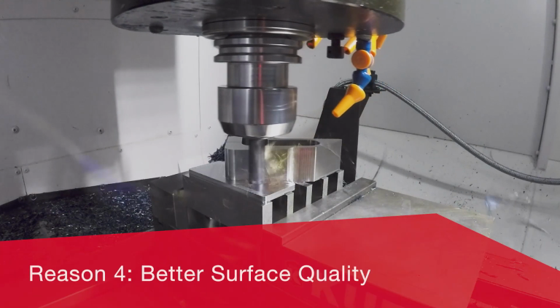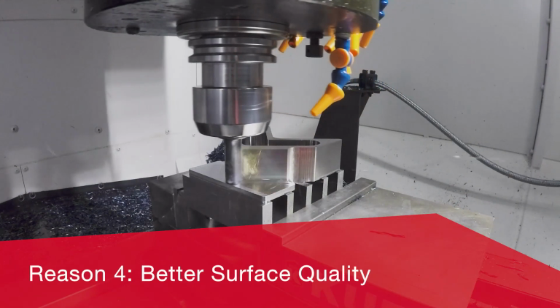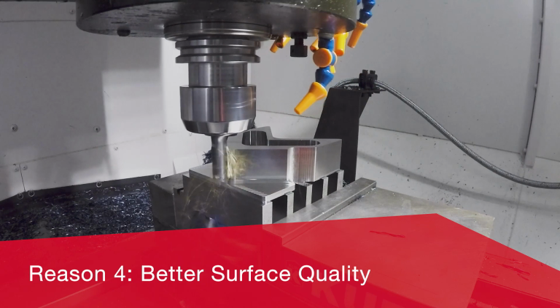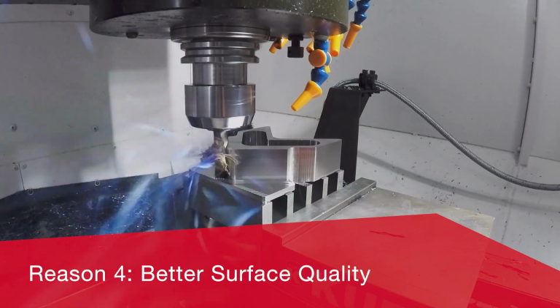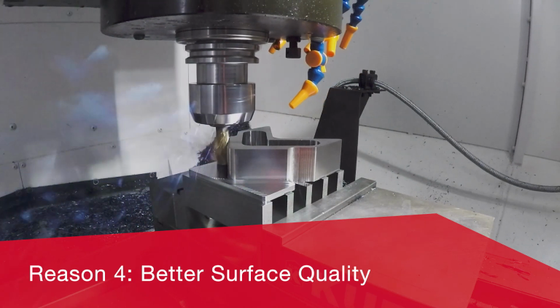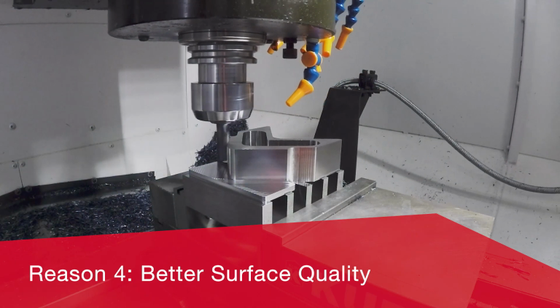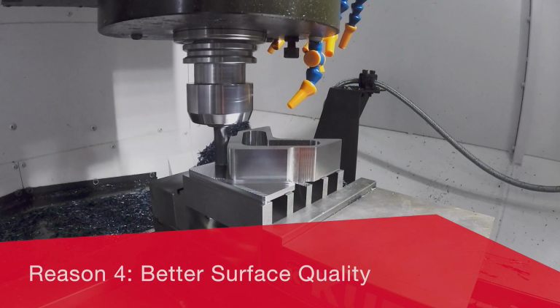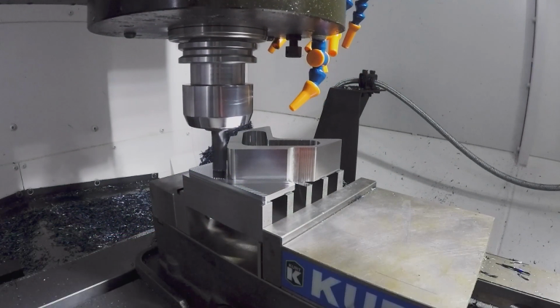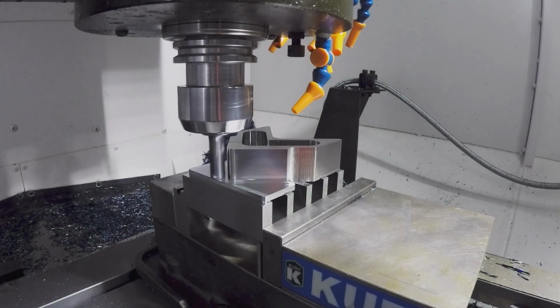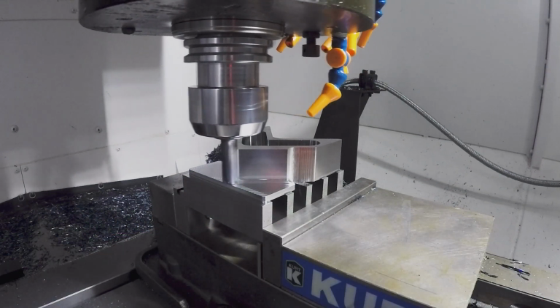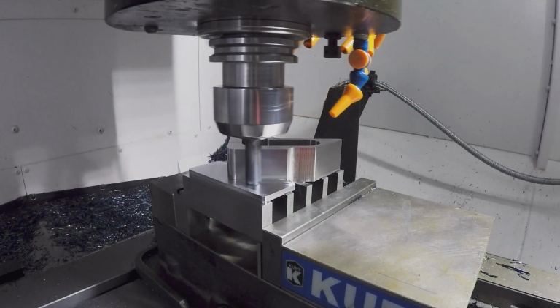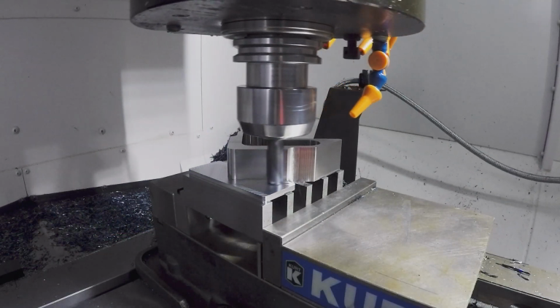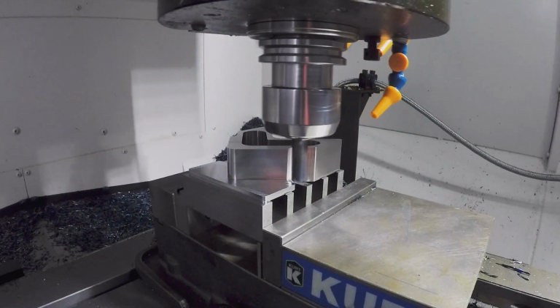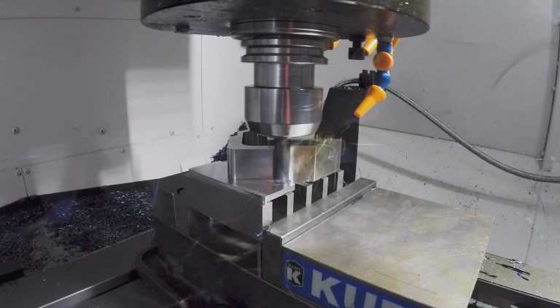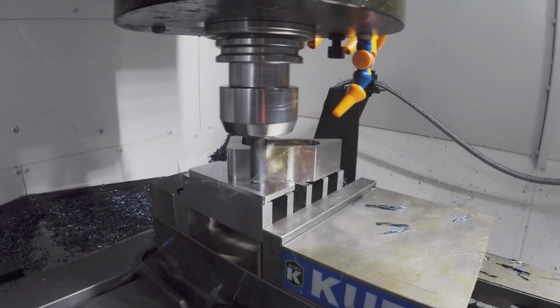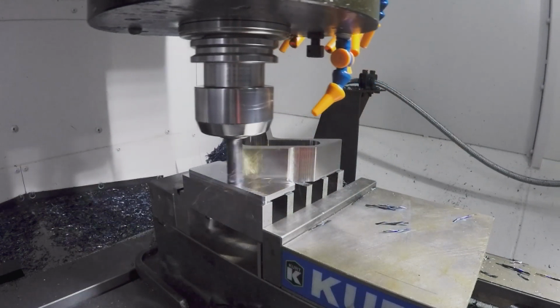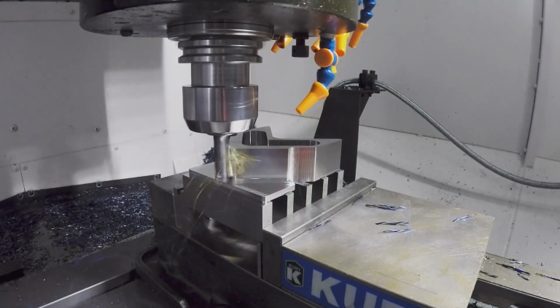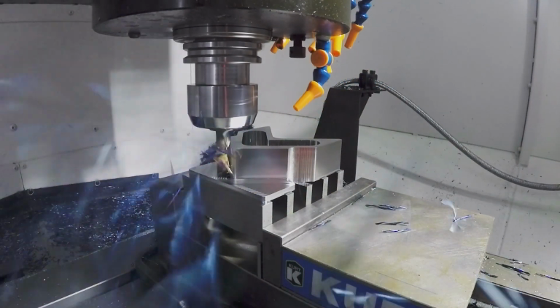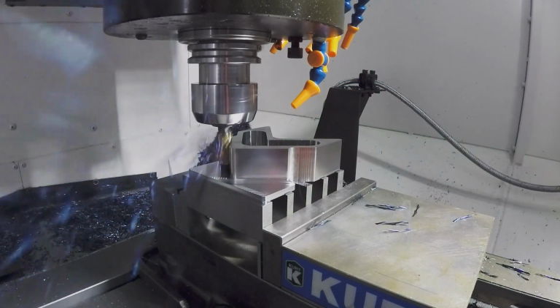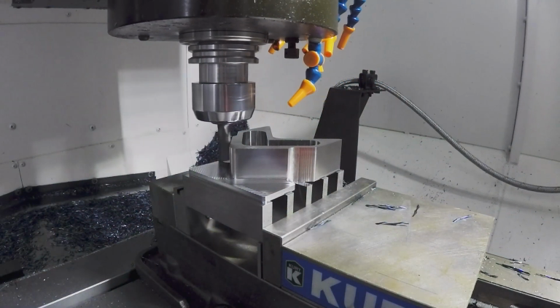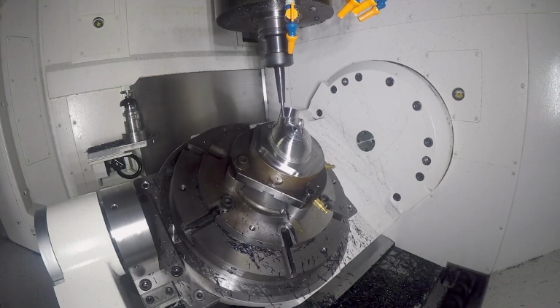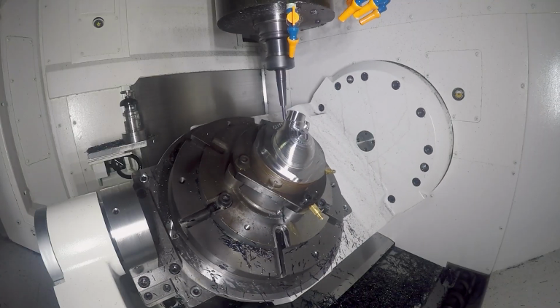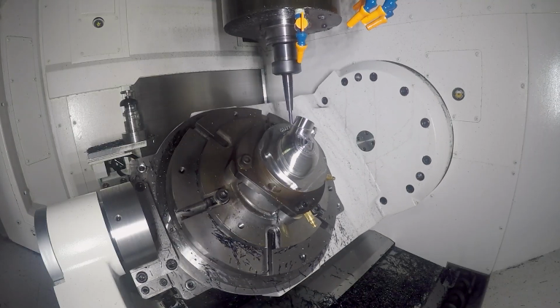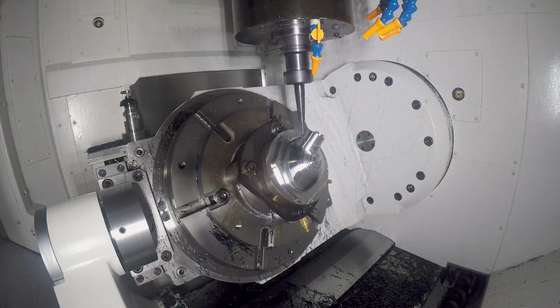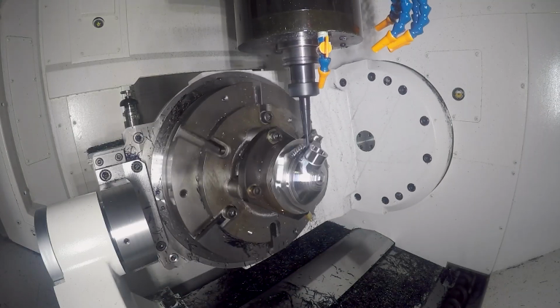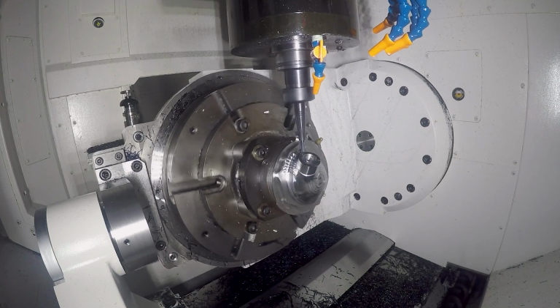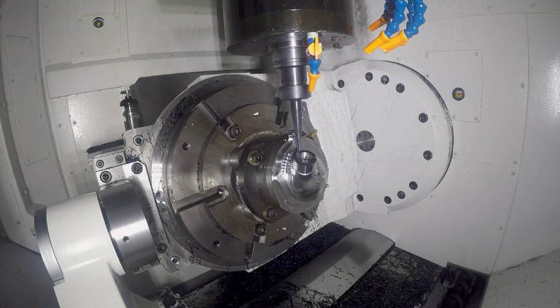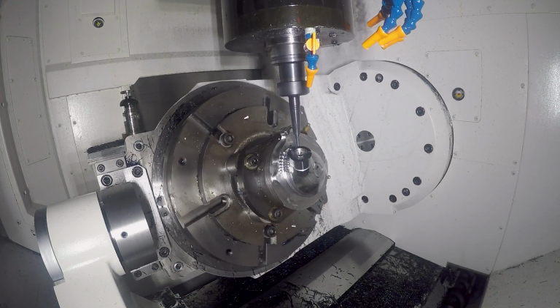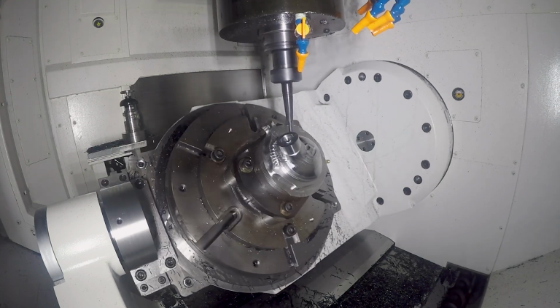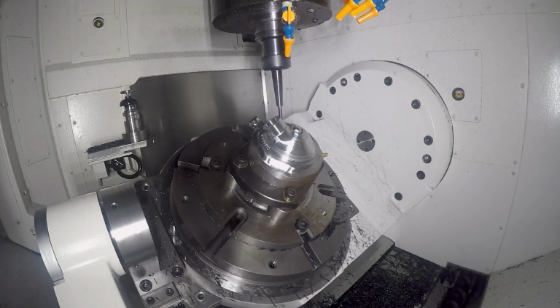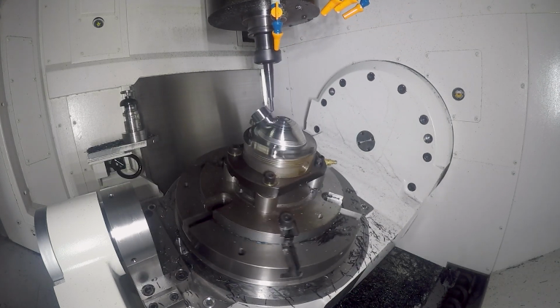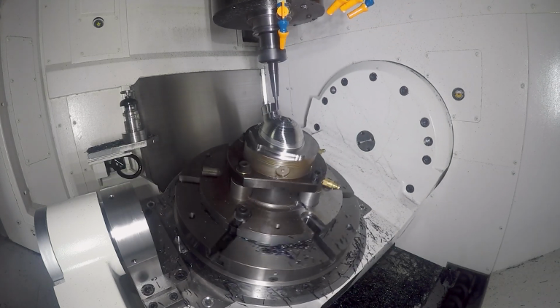Reason 4: Profit Milling improves surface quality, even in roughing. Better surface quality from a roughing process means that finishing can be completed faster, with better results and reduced tool consumption. Reduced tool pressure prevents deformation of thin part walls.